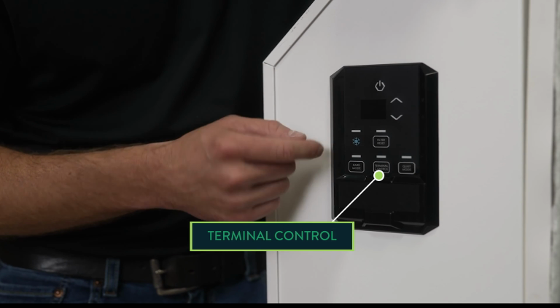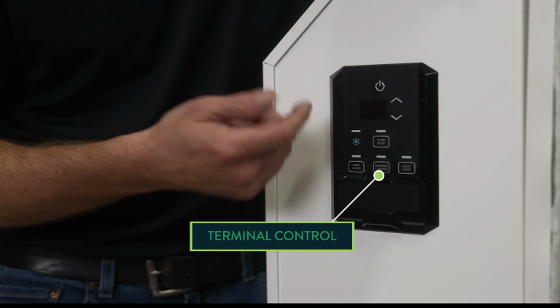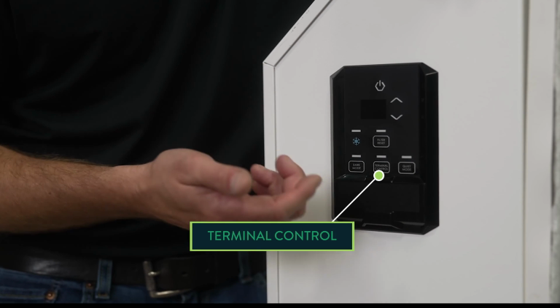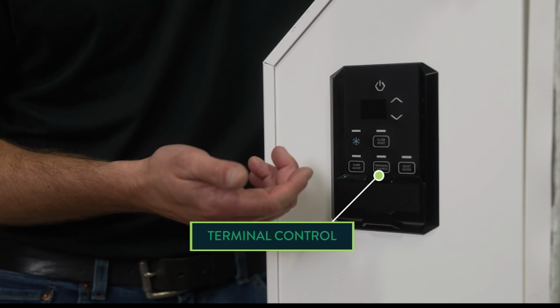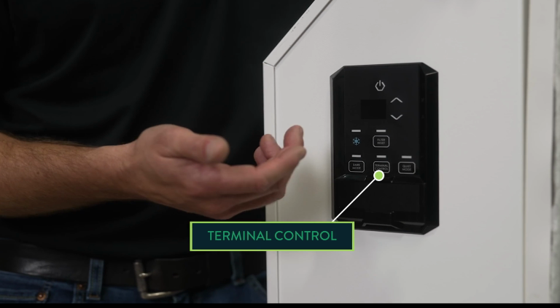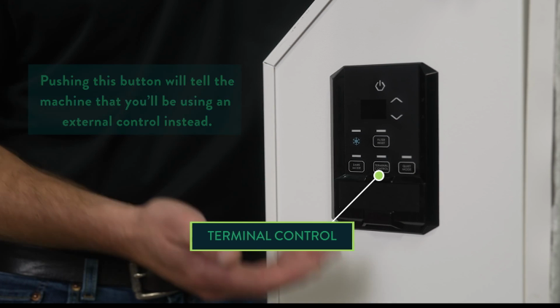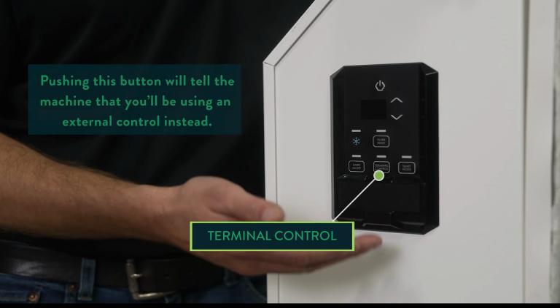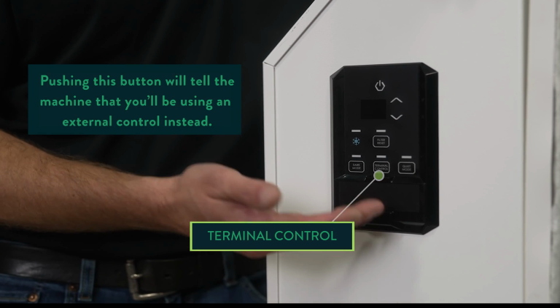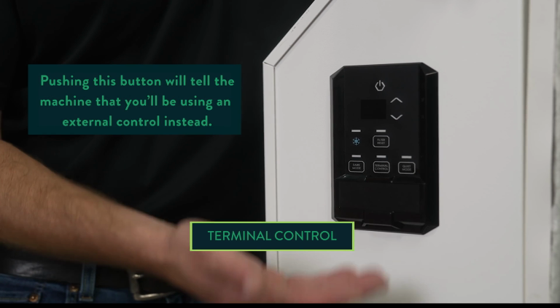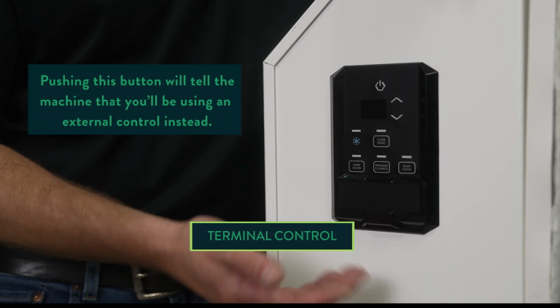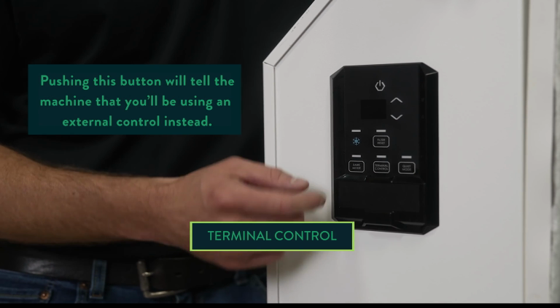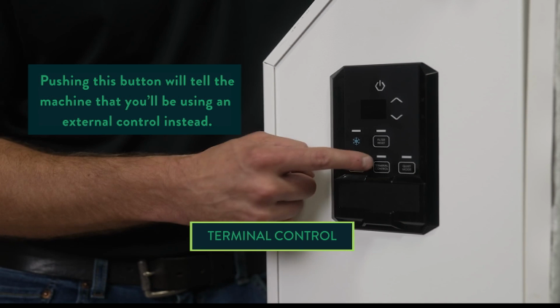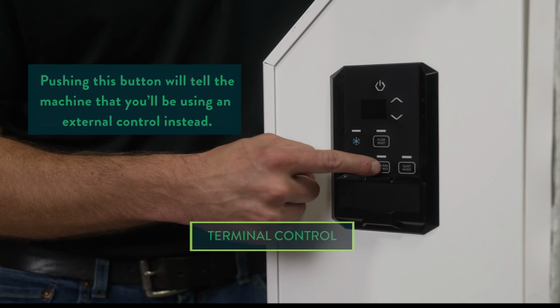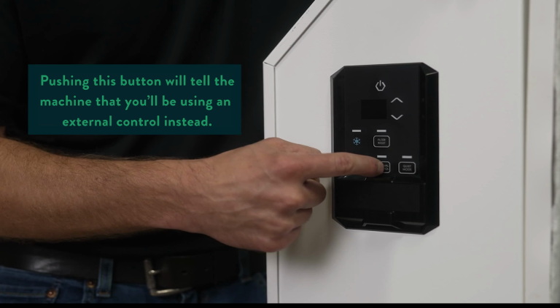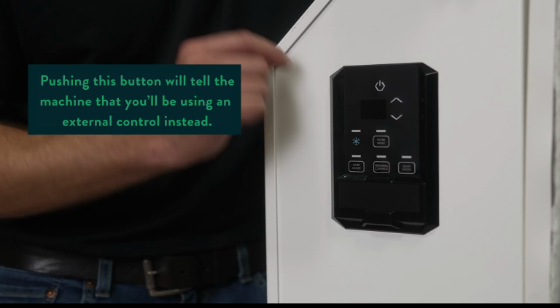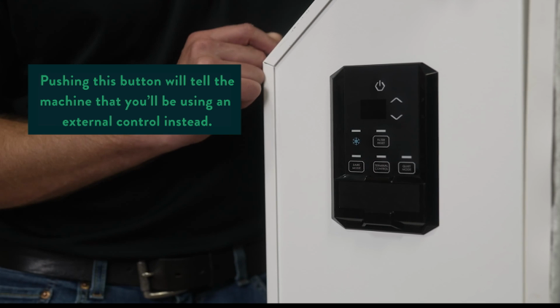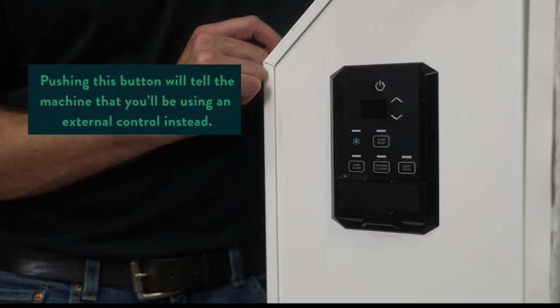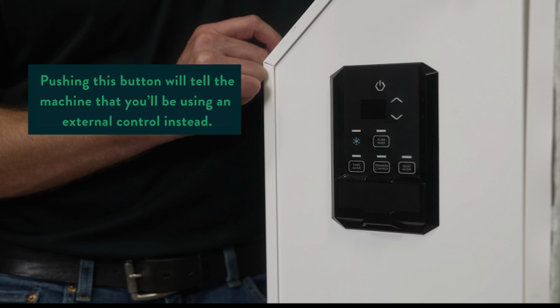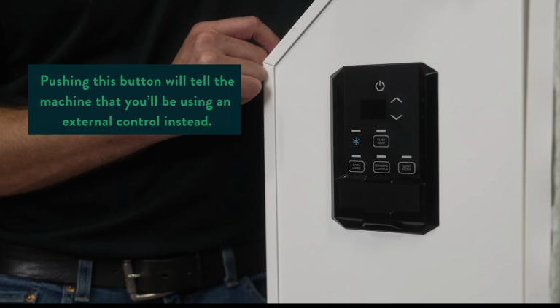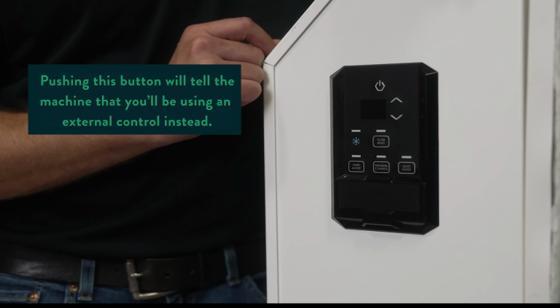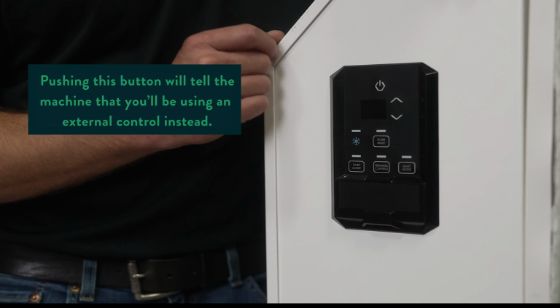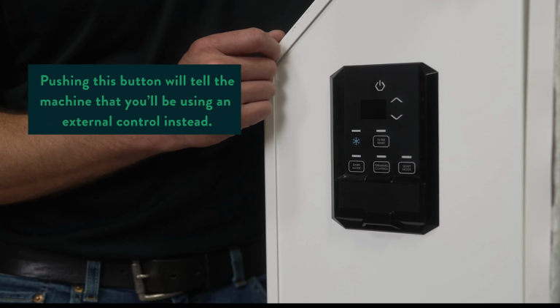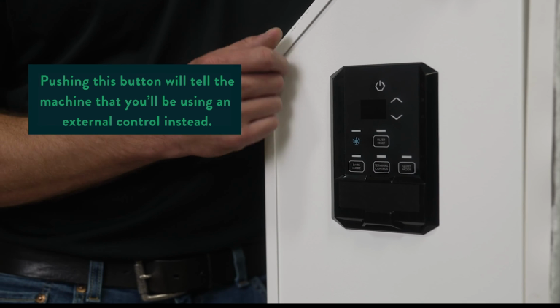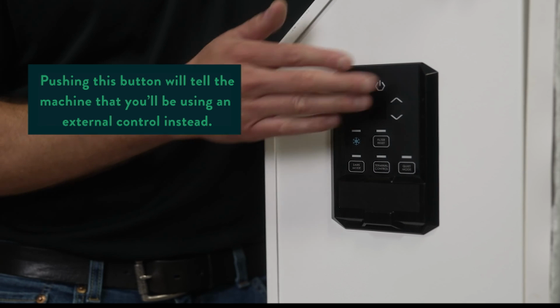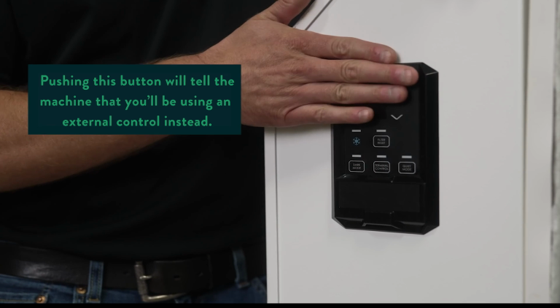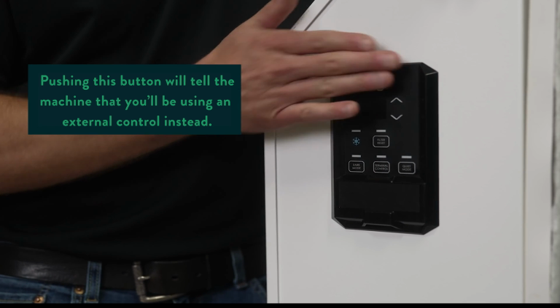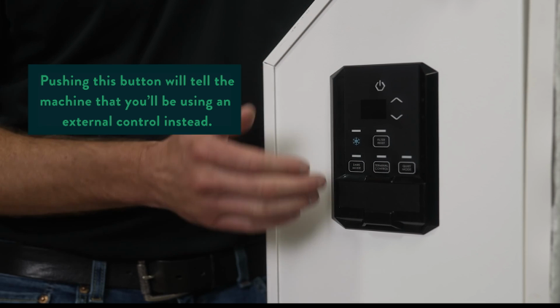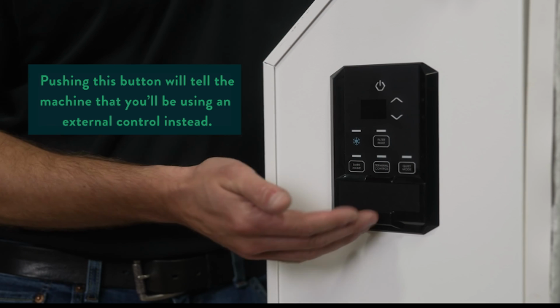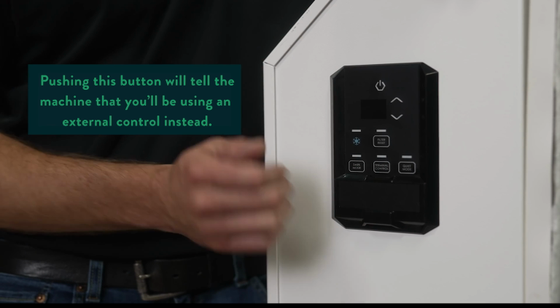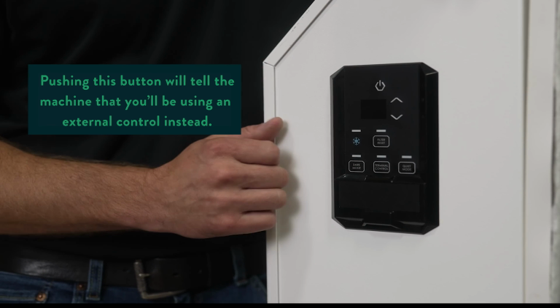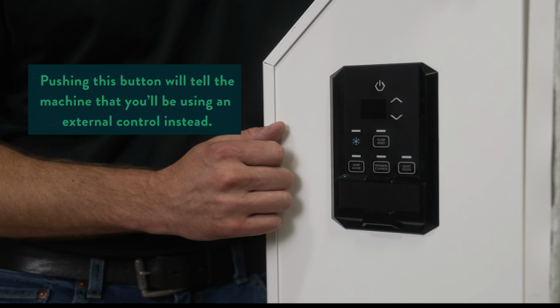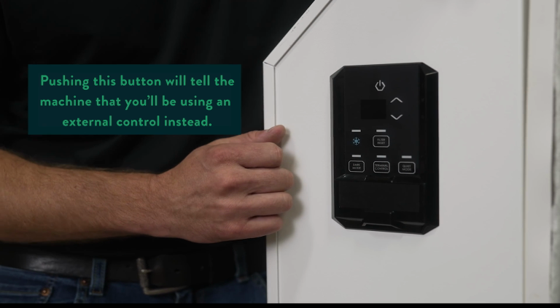If the machine is running off of external controls, we would be pushing terminal control, which would switch between local and external controls.